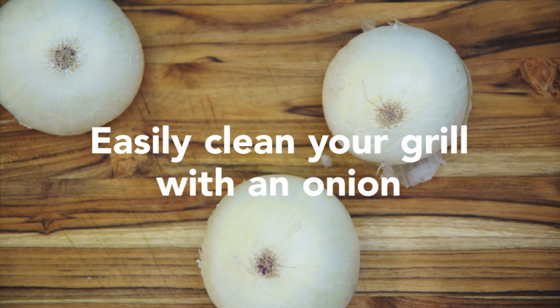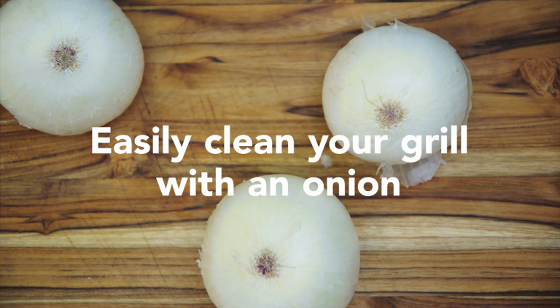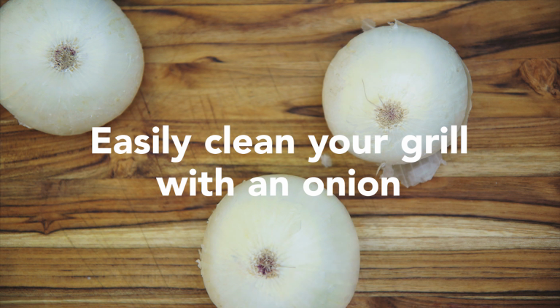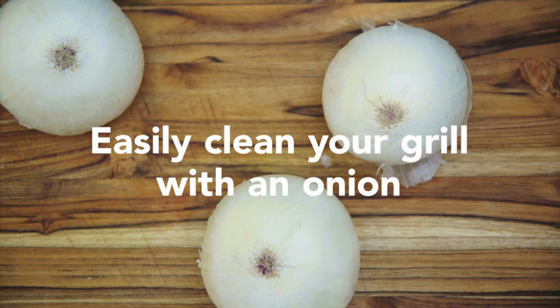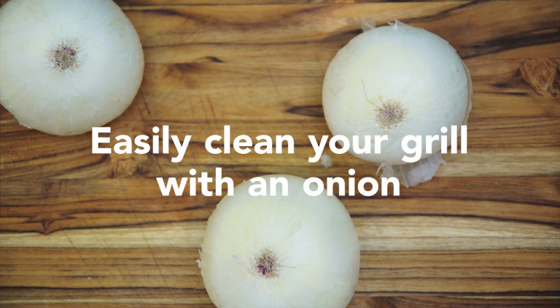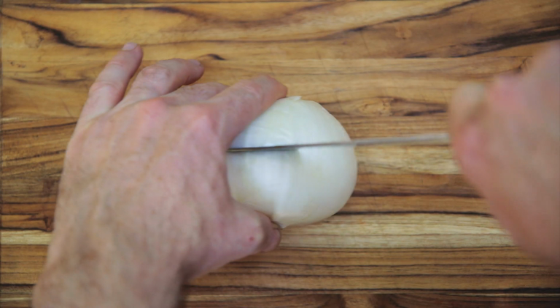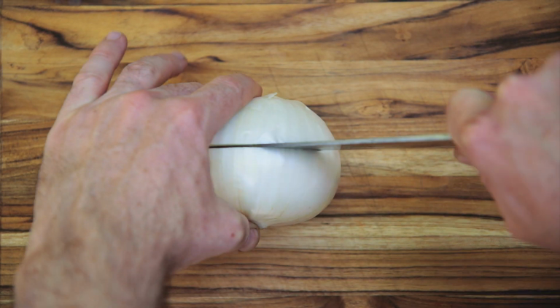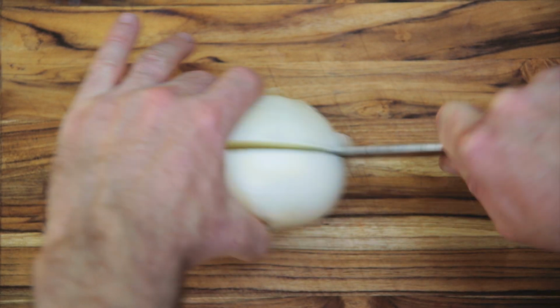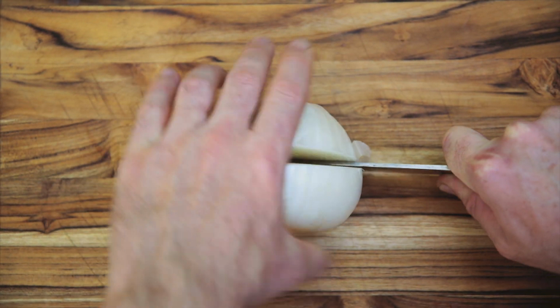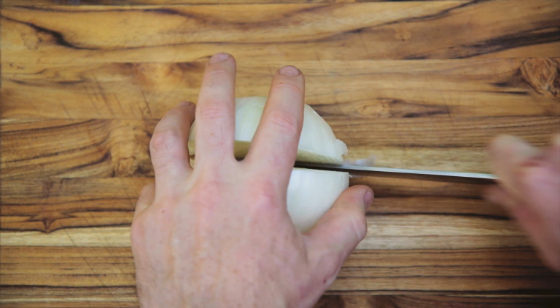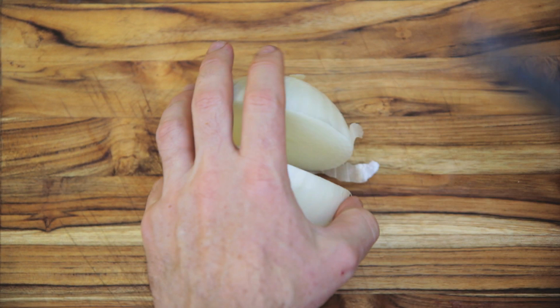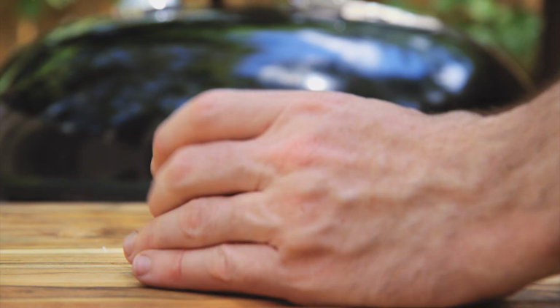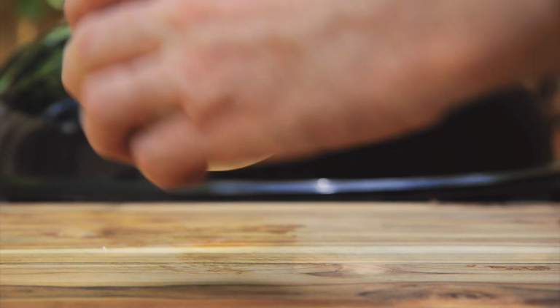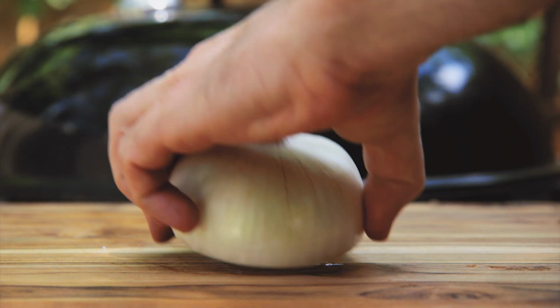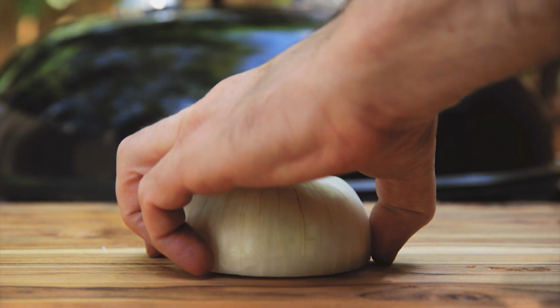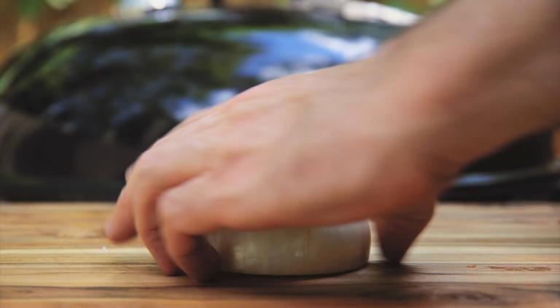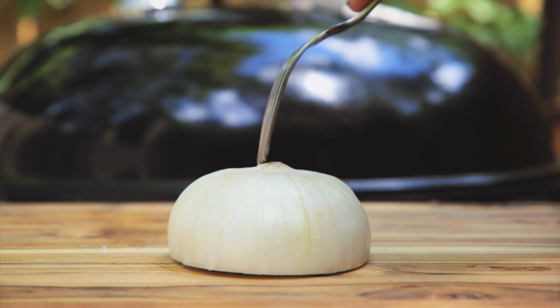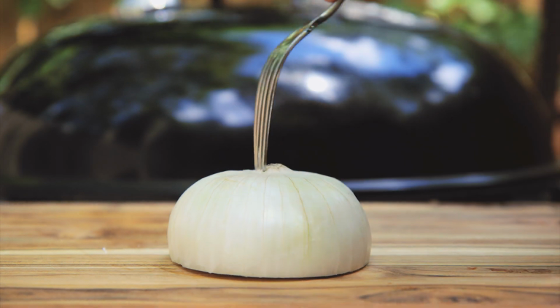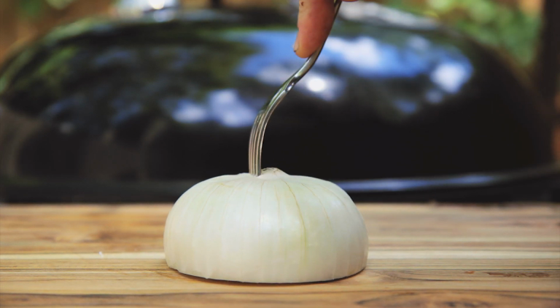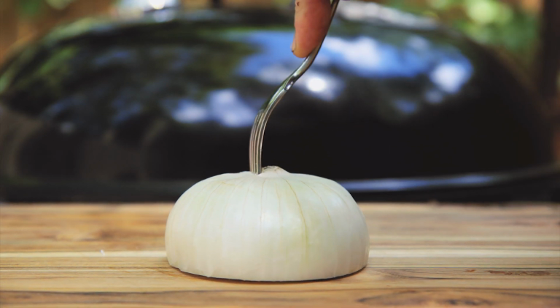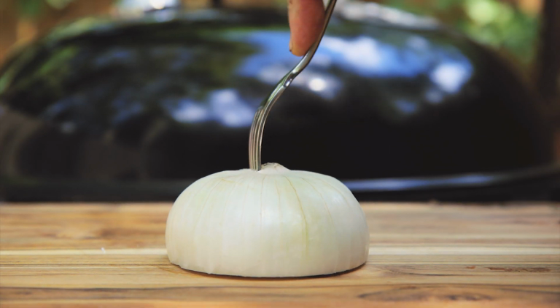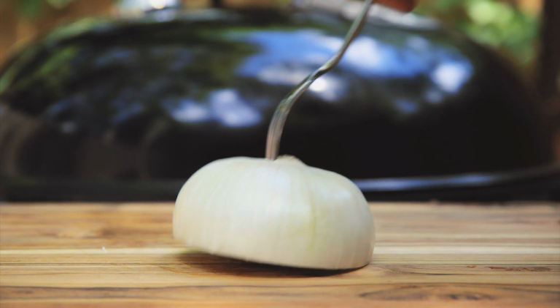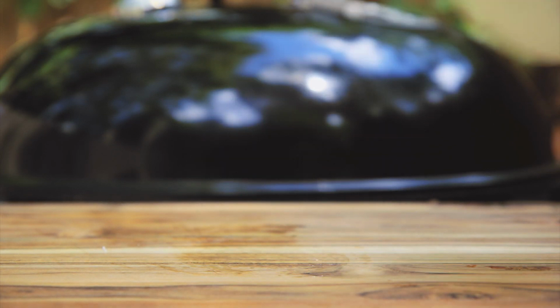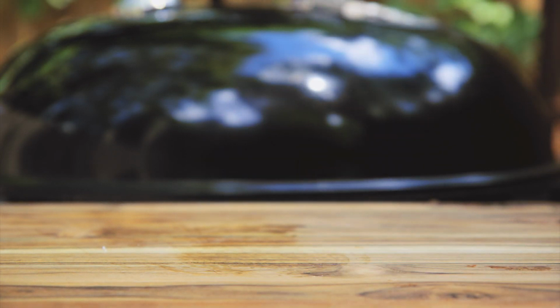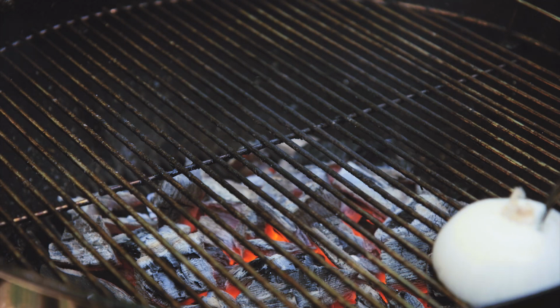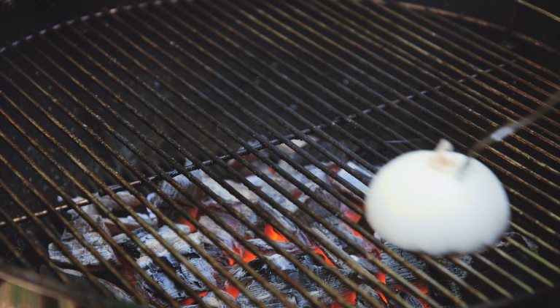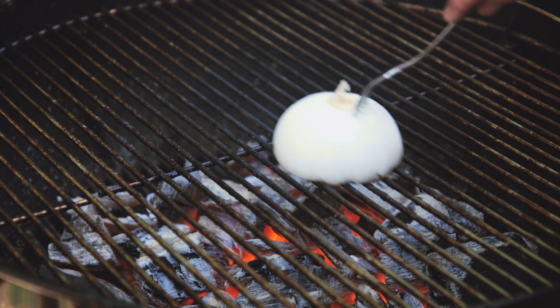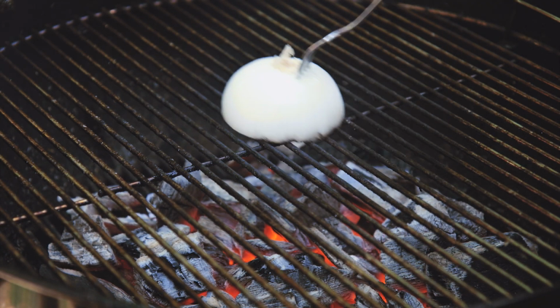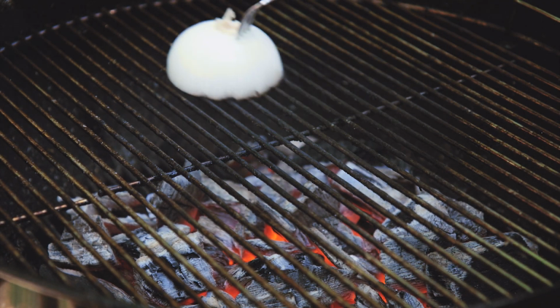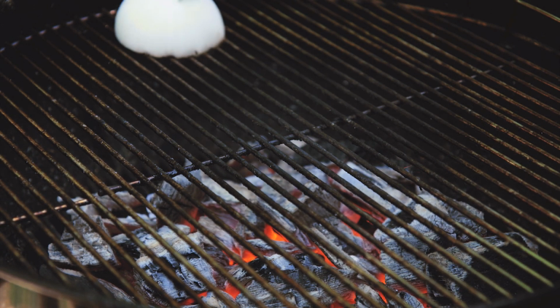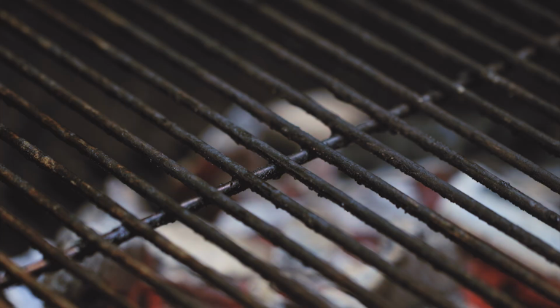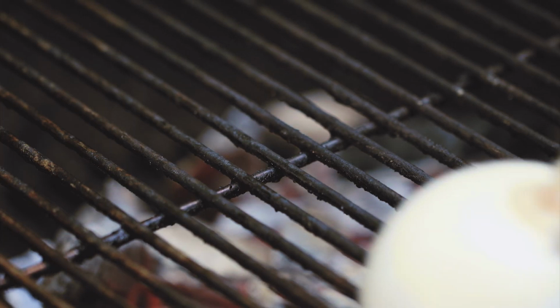To easily clean your grill with an onion, cut an onion in half, put a fork through it, heat your grill, and rub the onion on the grate.